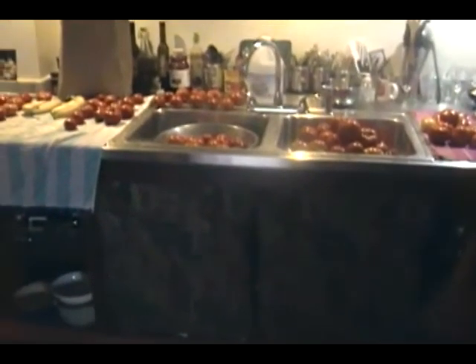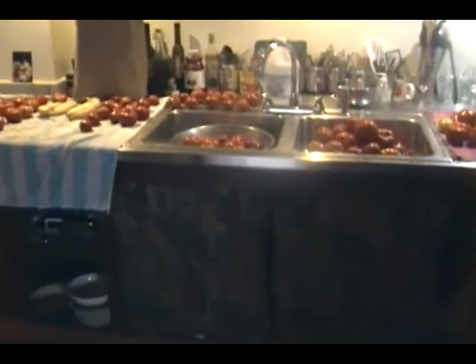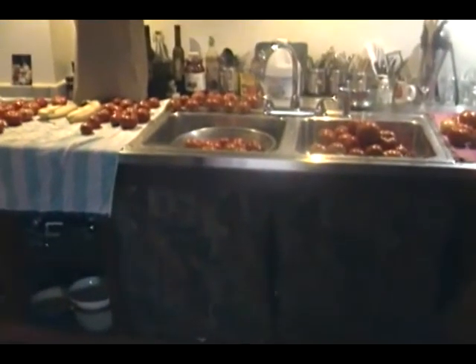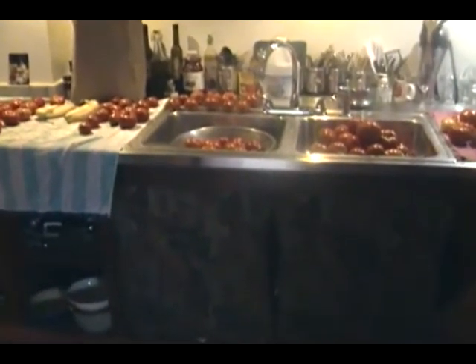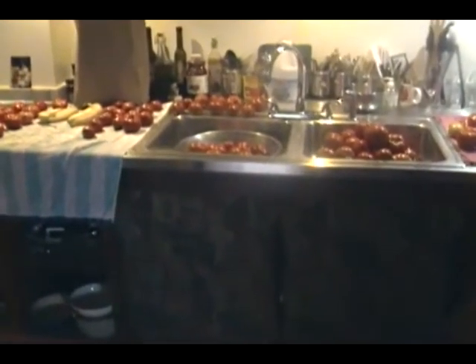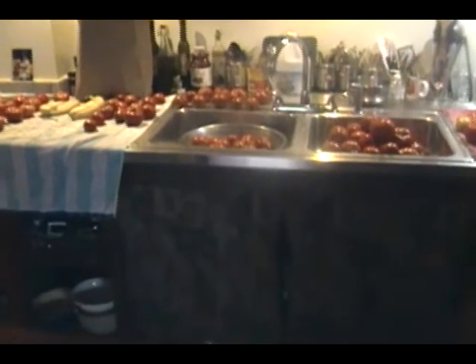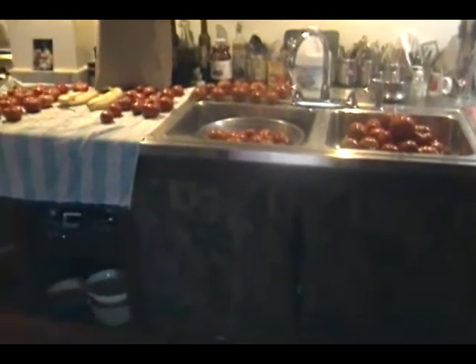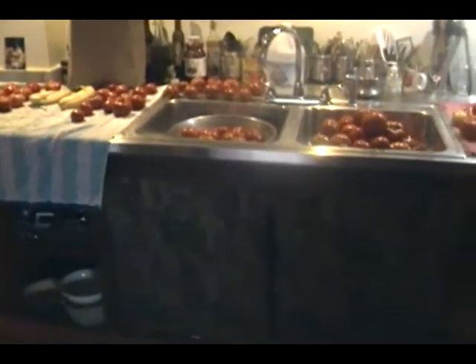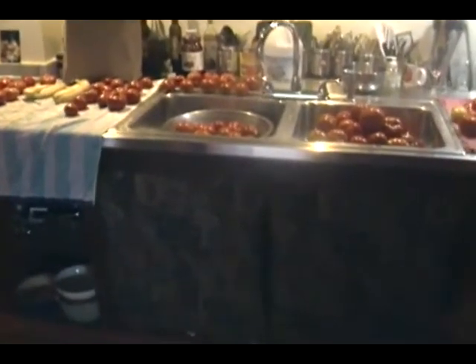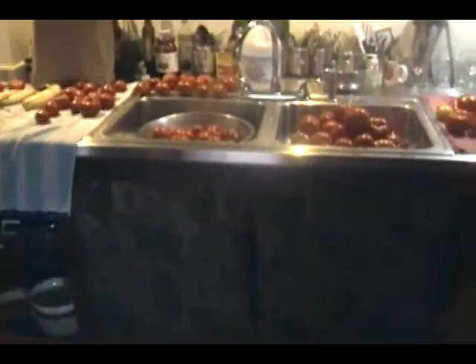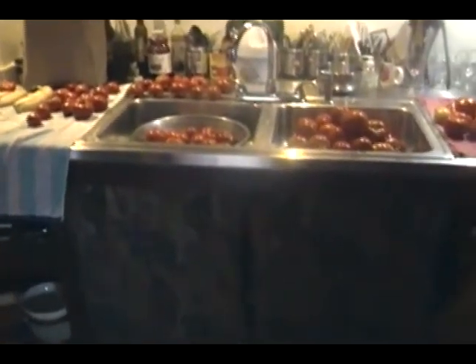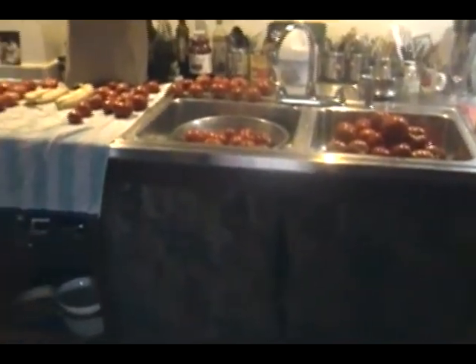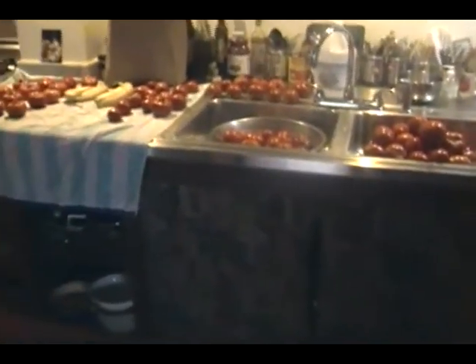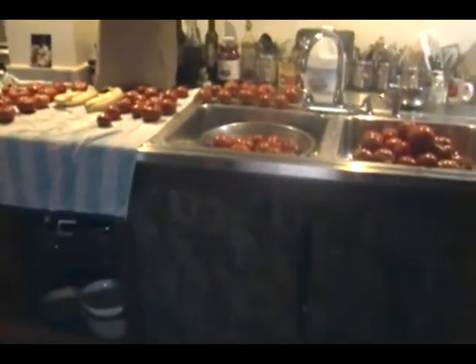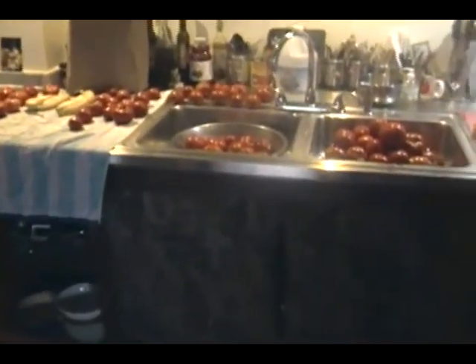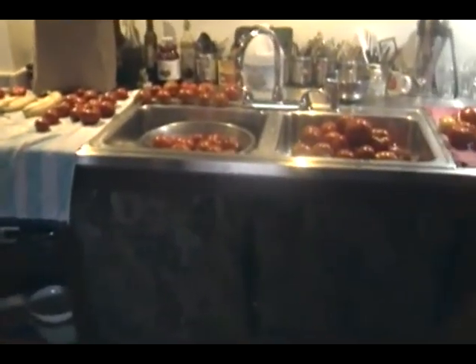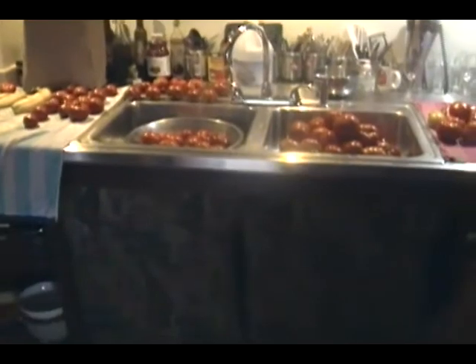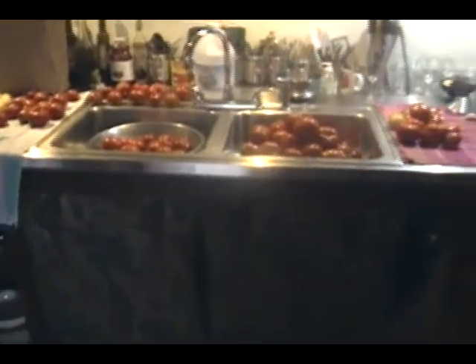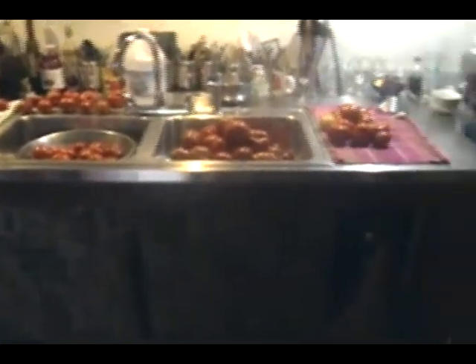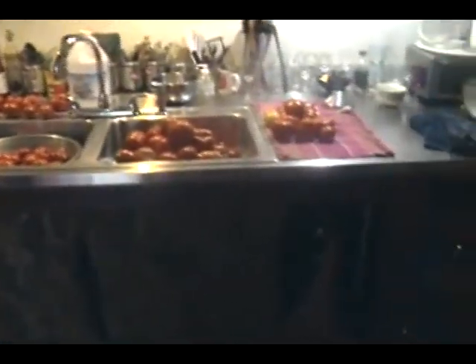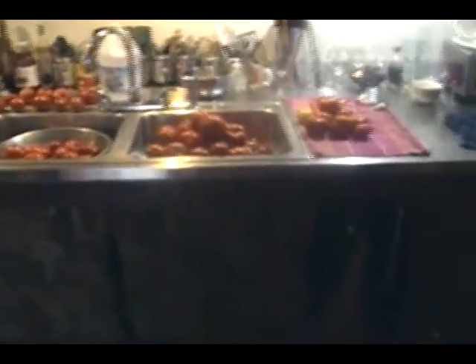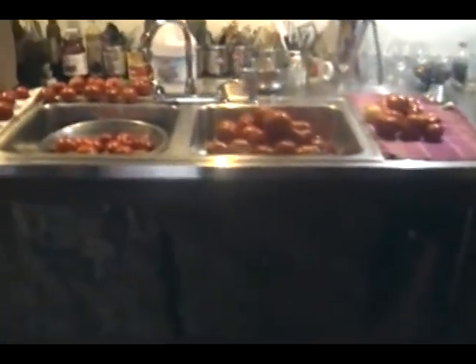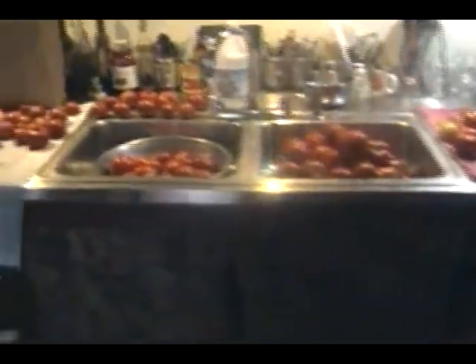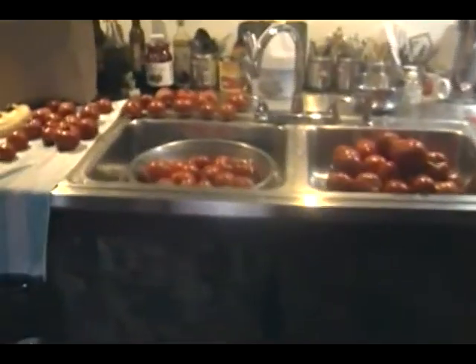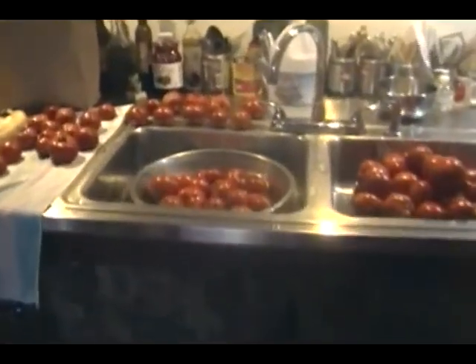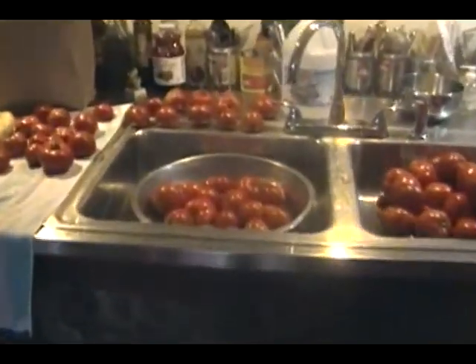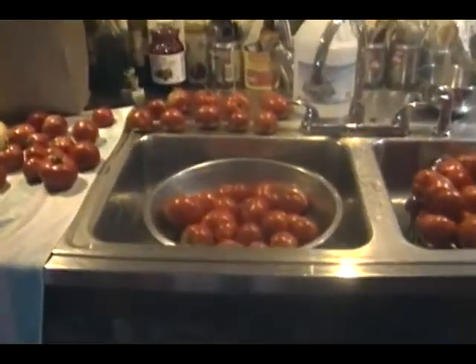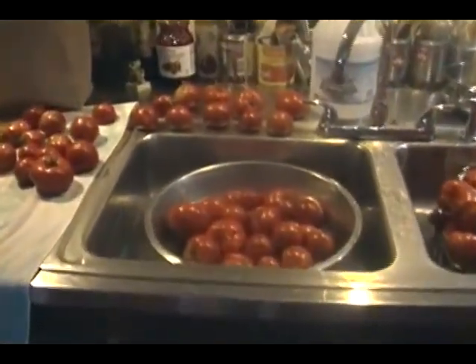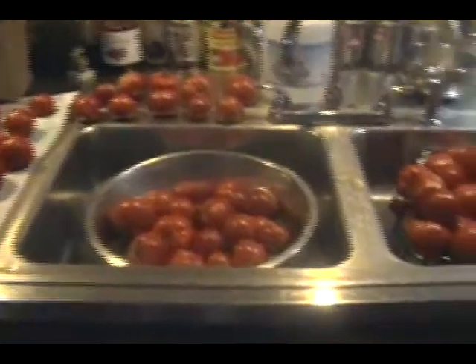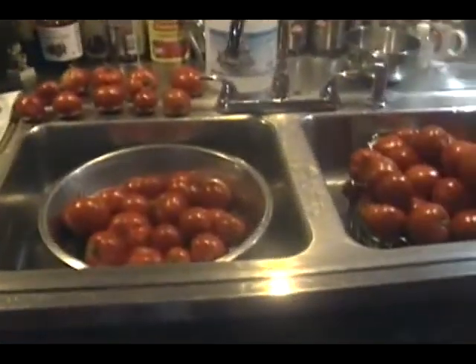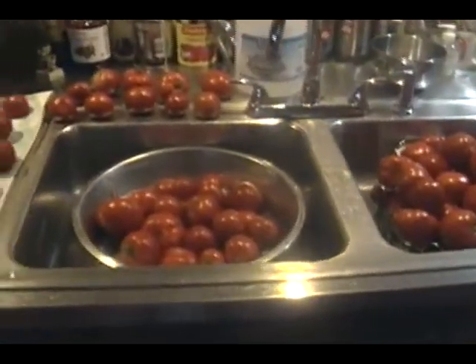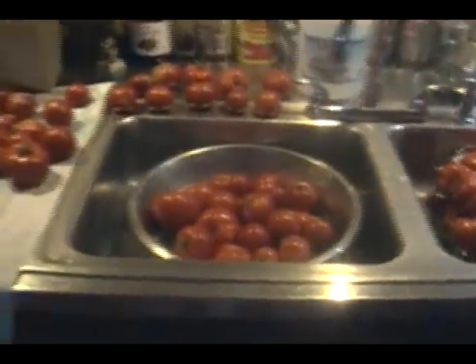Thanks for joining me as I prepare to bottle some tomatoes. It's summer 2020 and it's been an outstanding year. It's September, towards the end of the year, but we still have more to put in jars. And this is the process that I use.